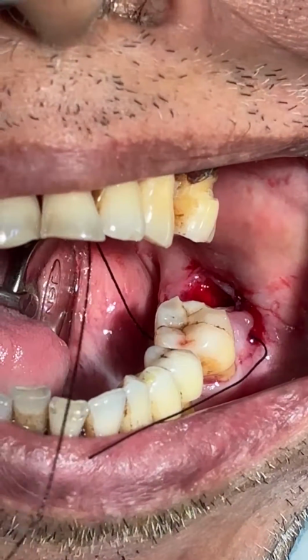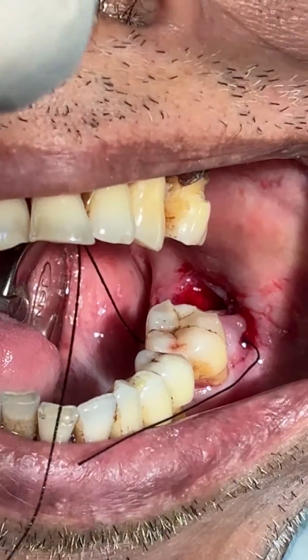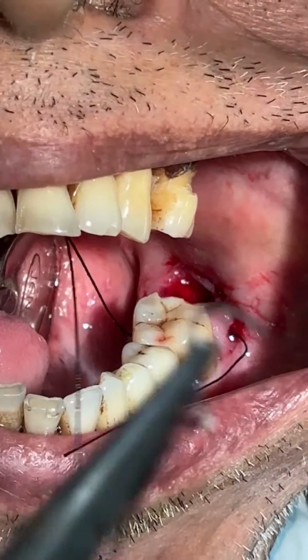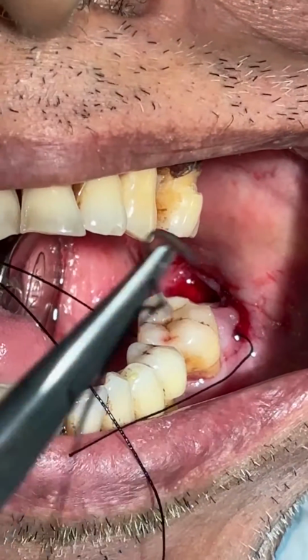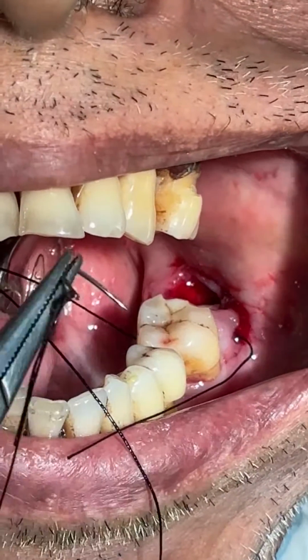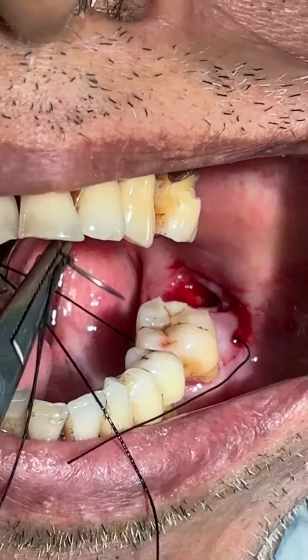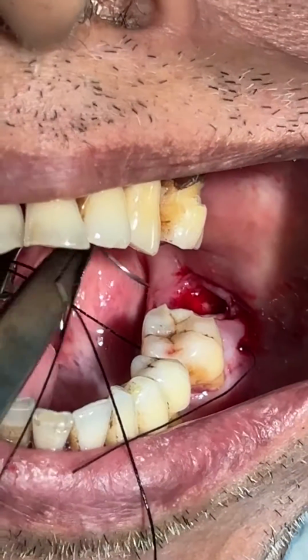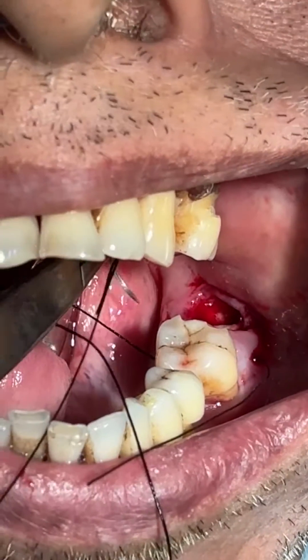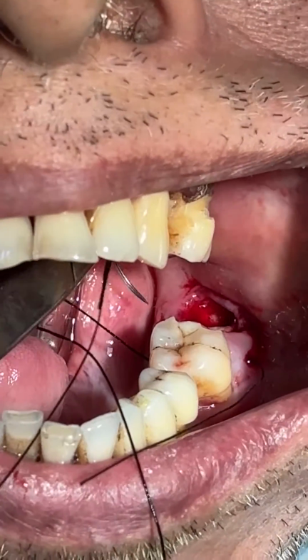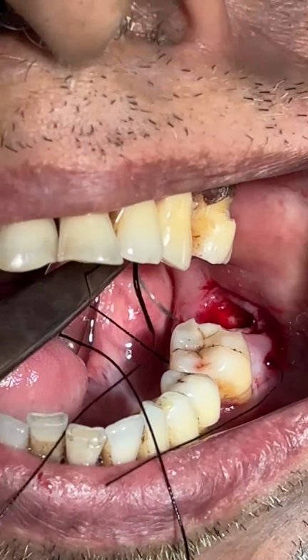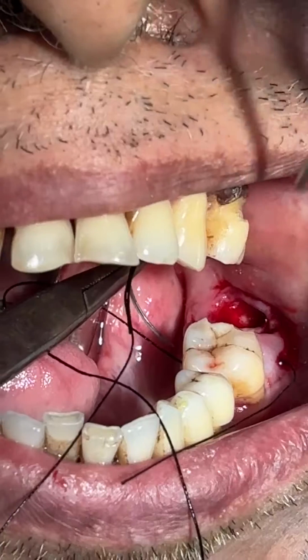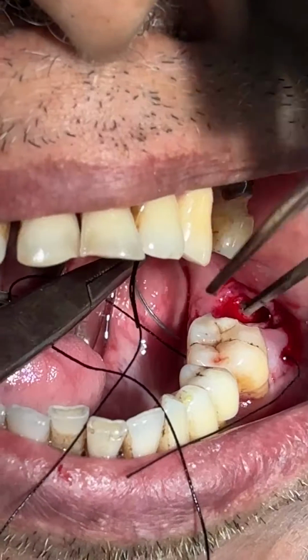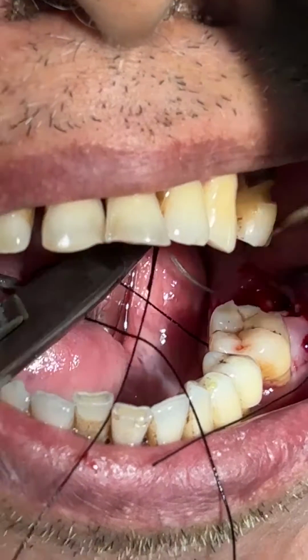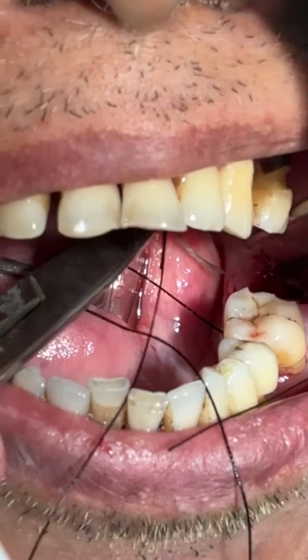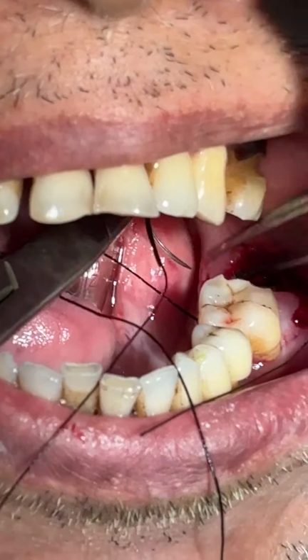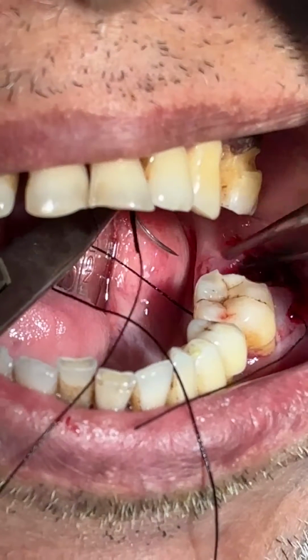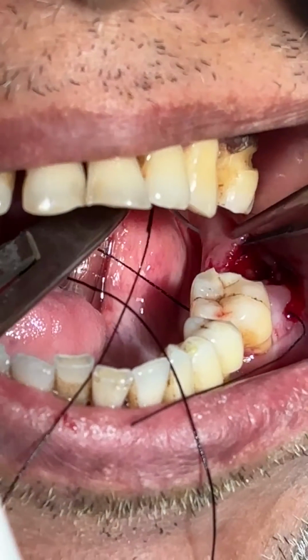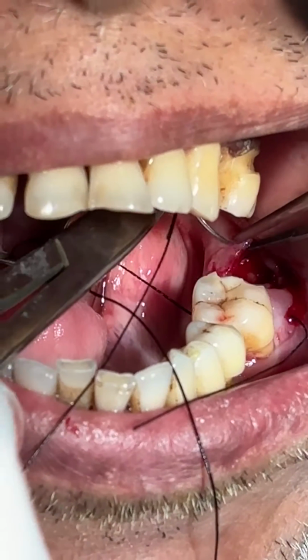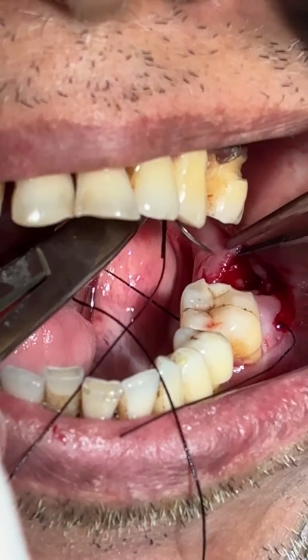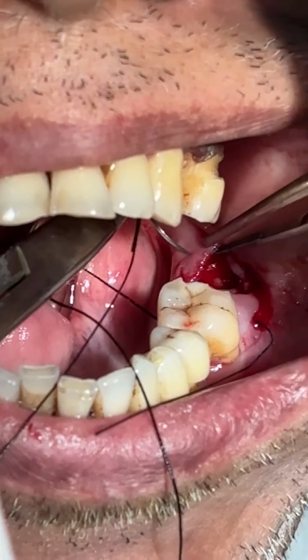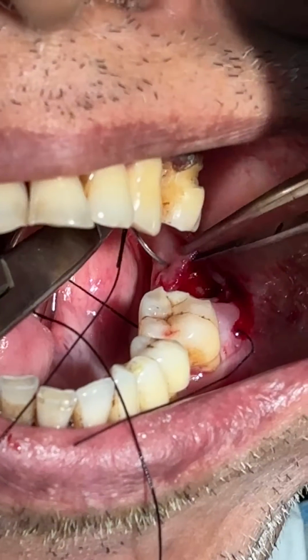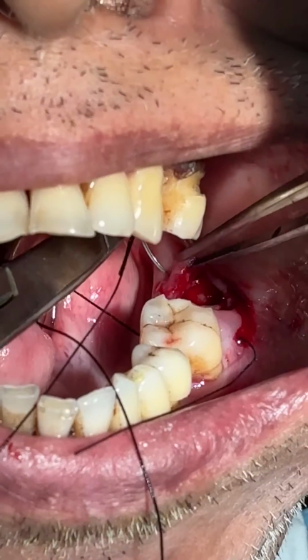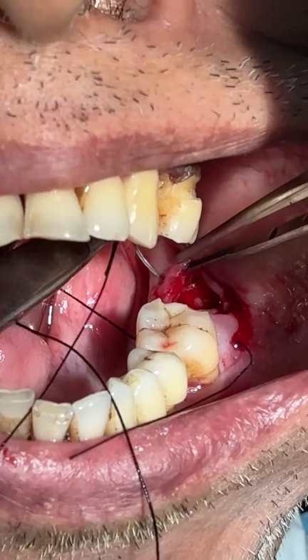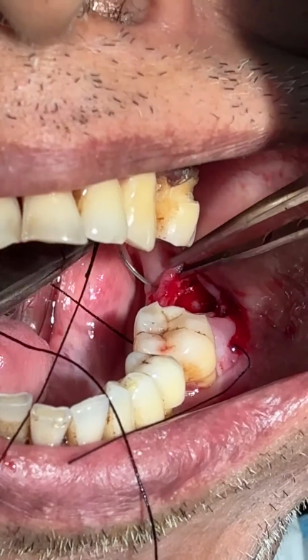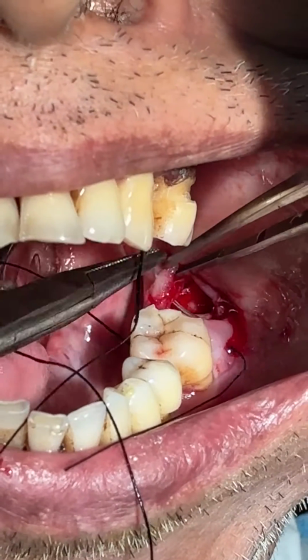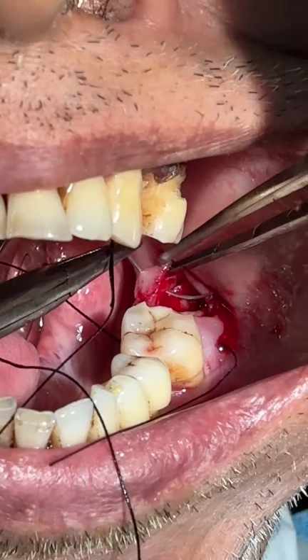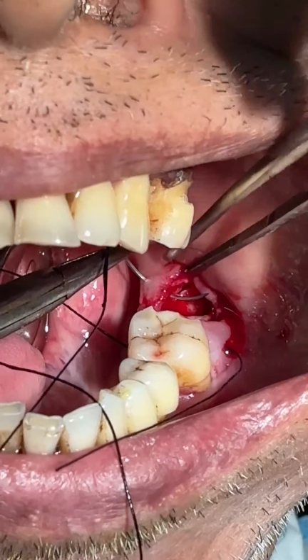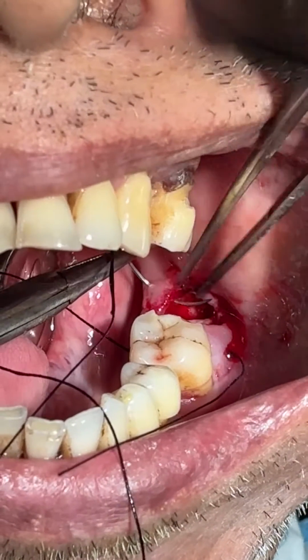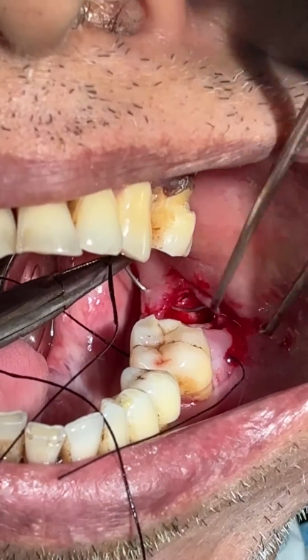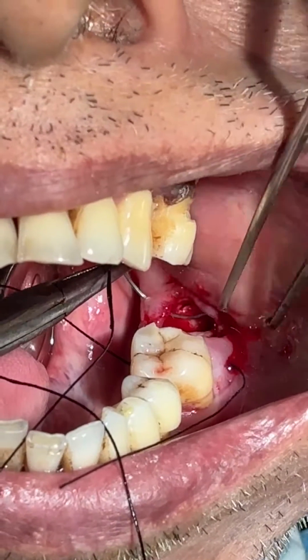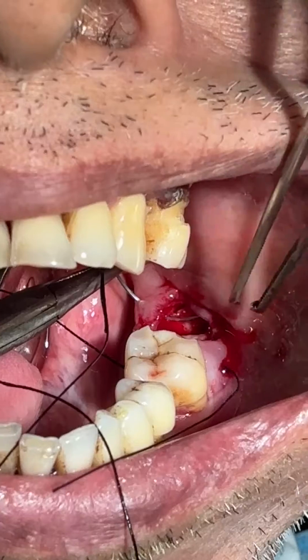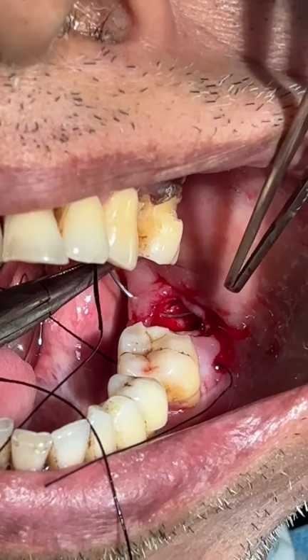Third bite, again on the lingual side. I am holding it in the two-four steps.